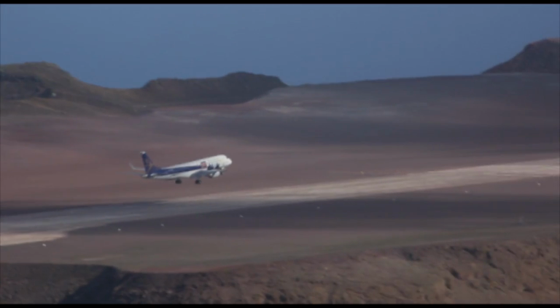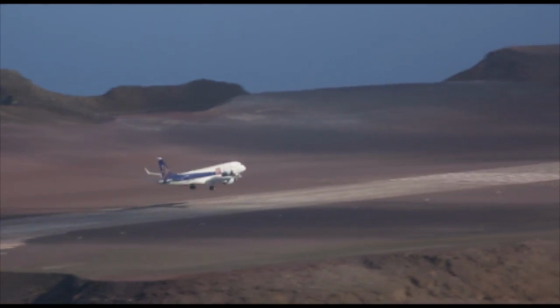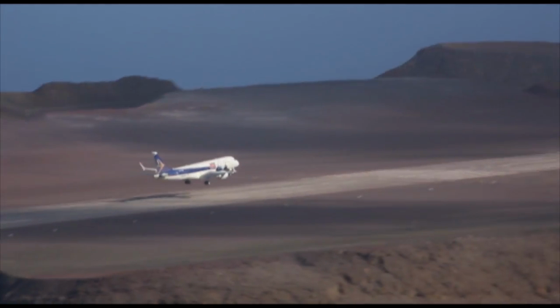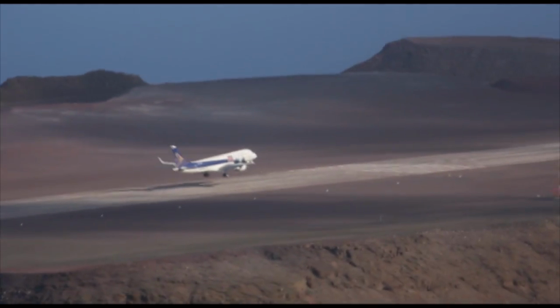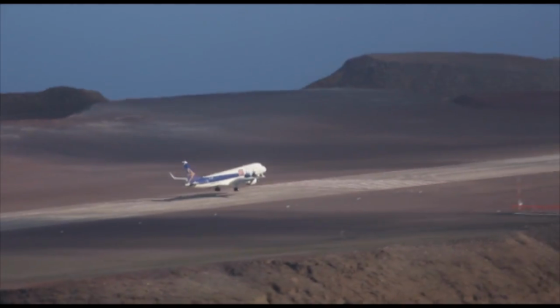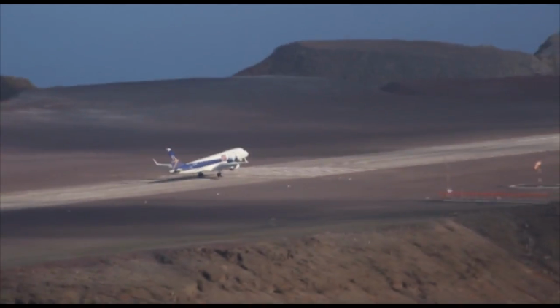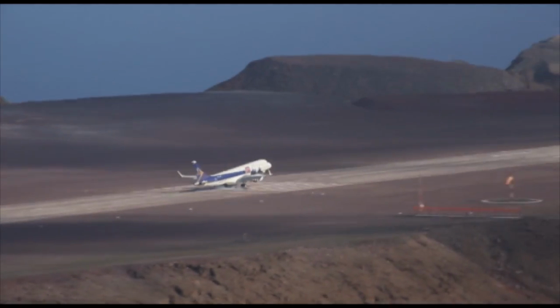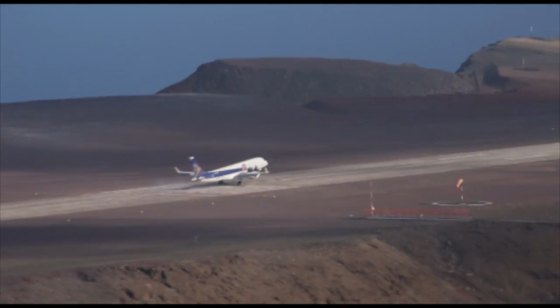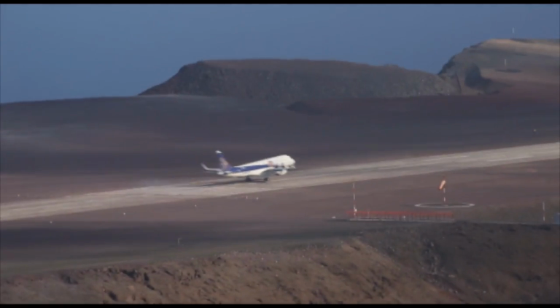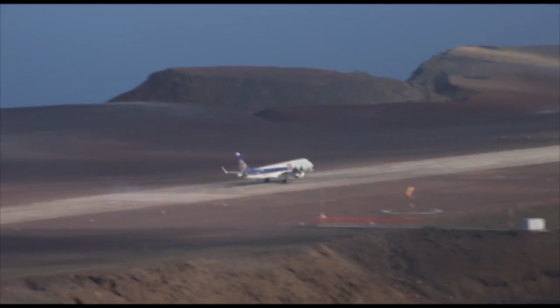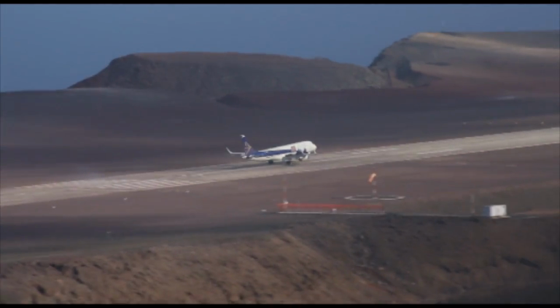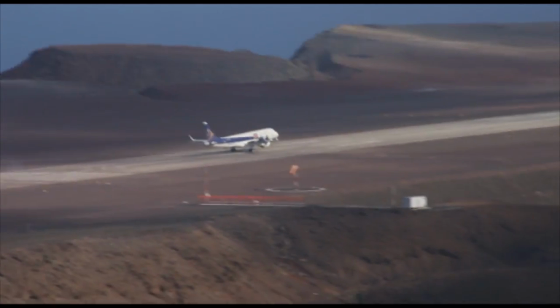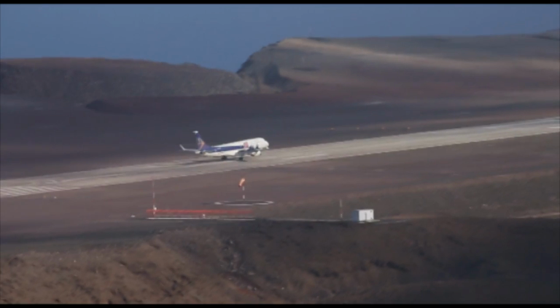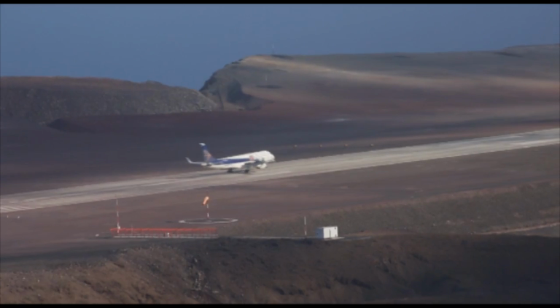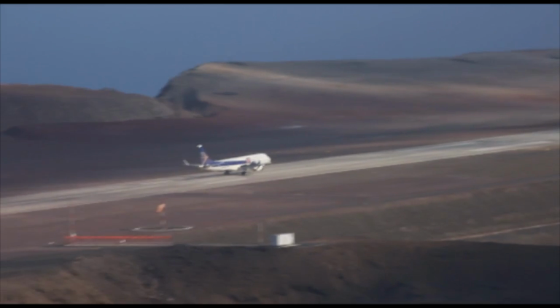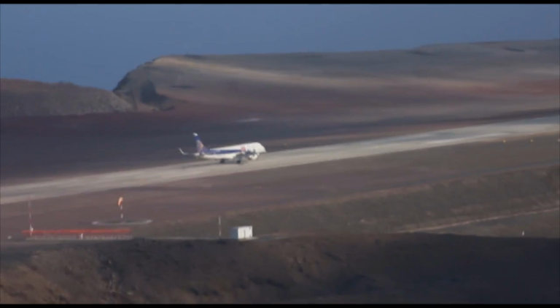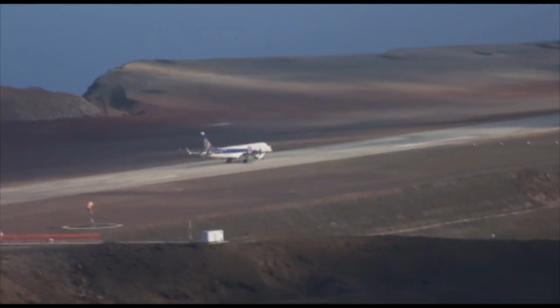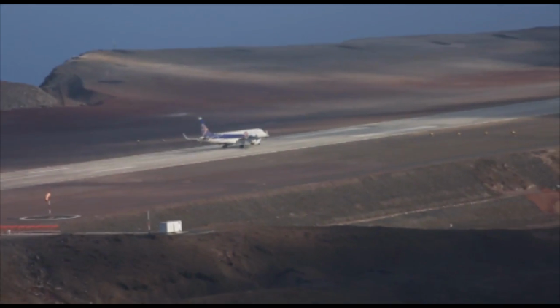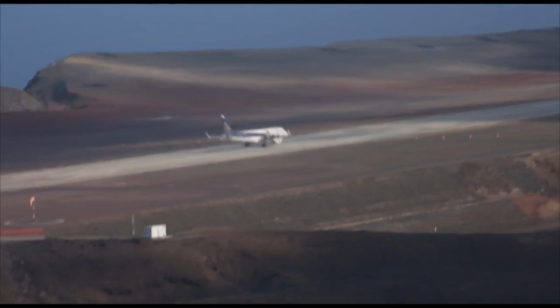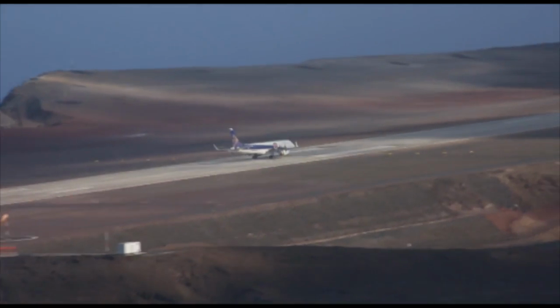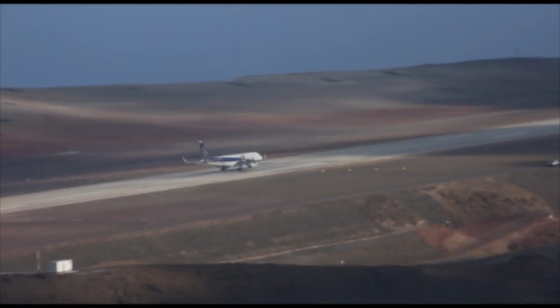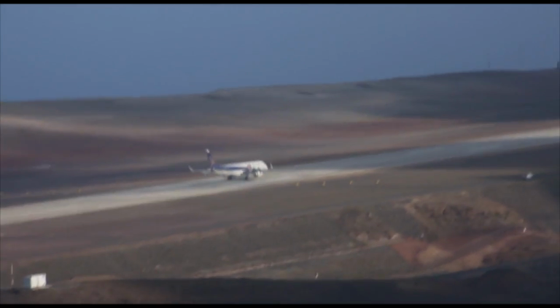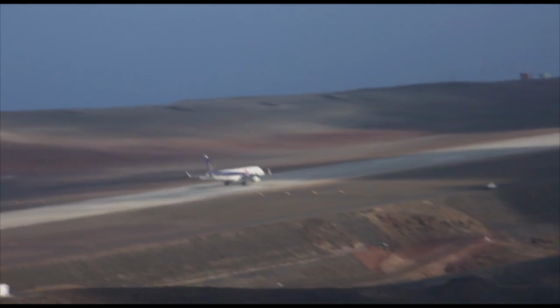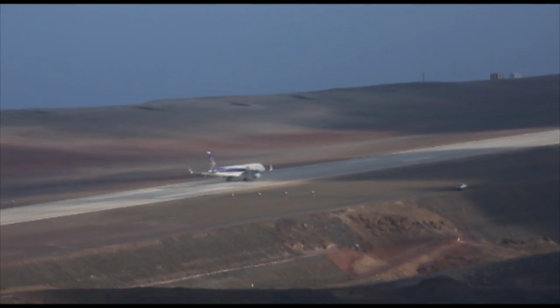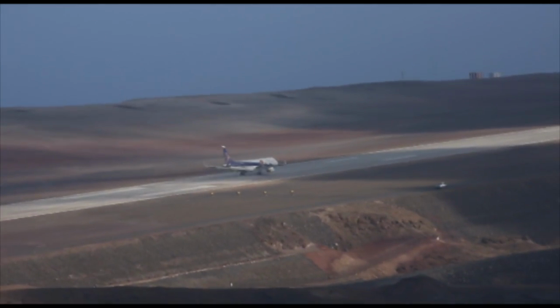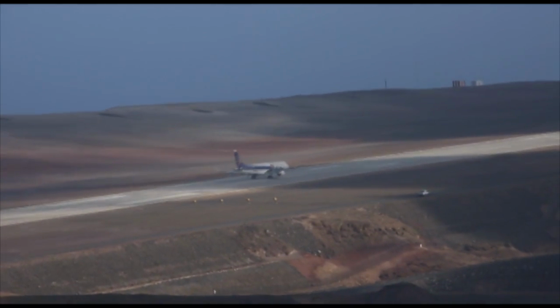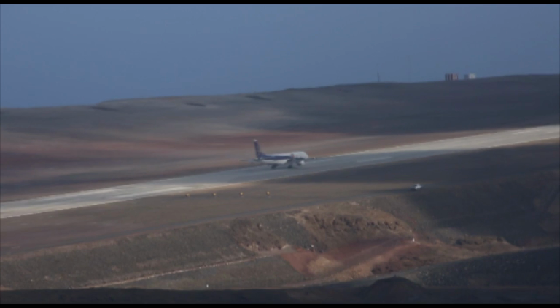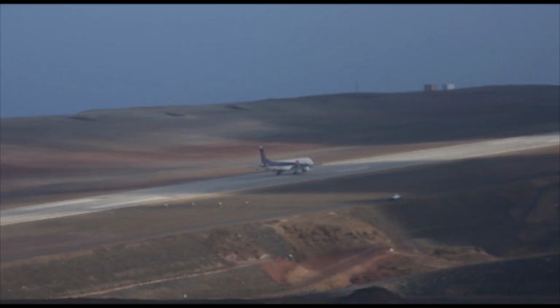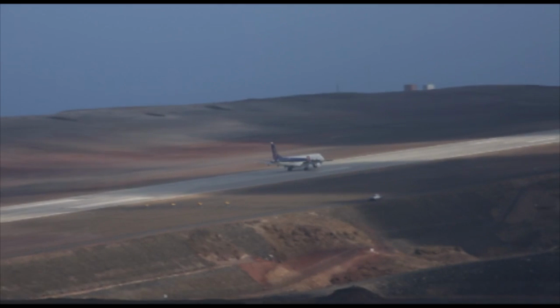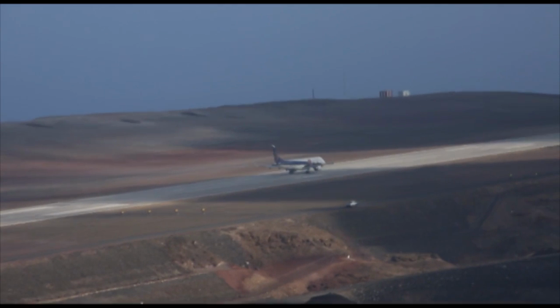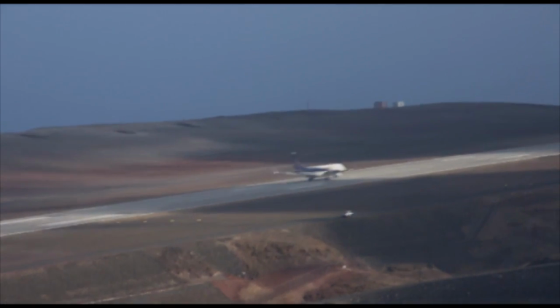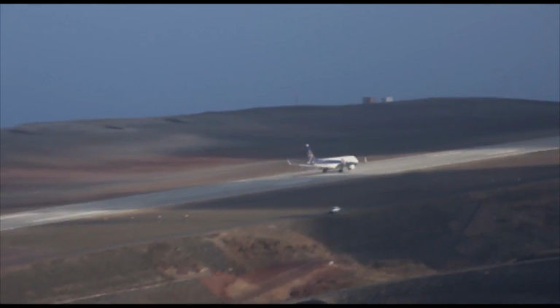If you were to operate from this airport, you would look to use runway 20? Sure — I'm going to land runway 20 always.